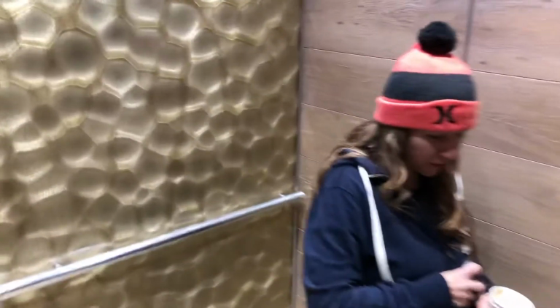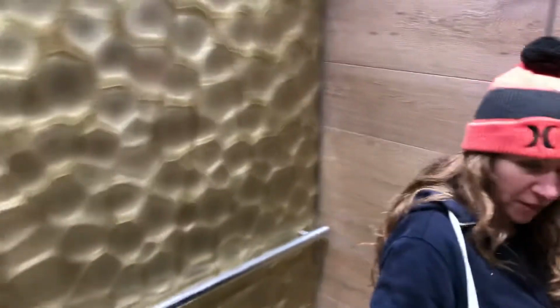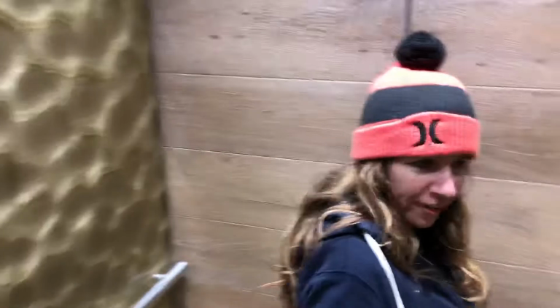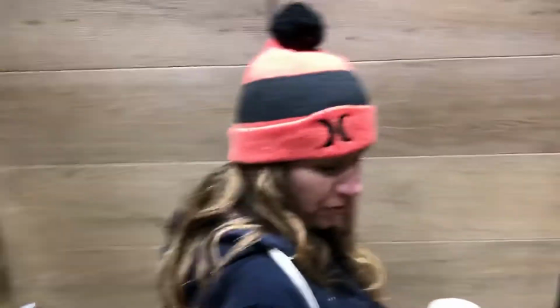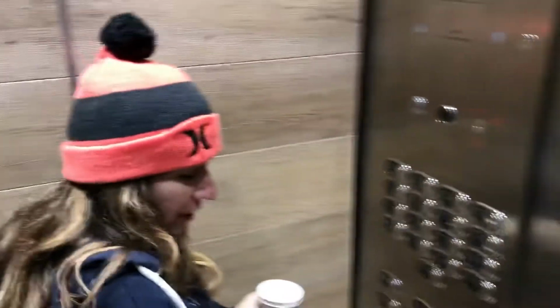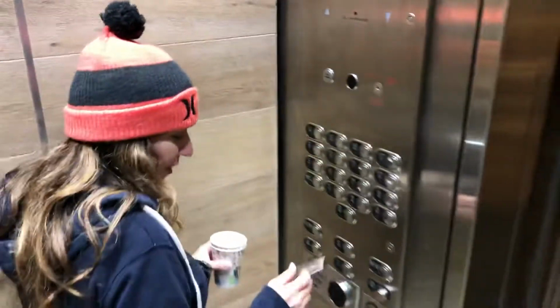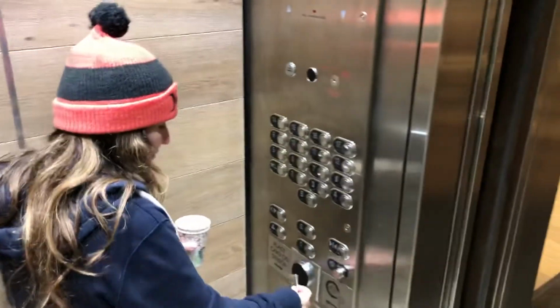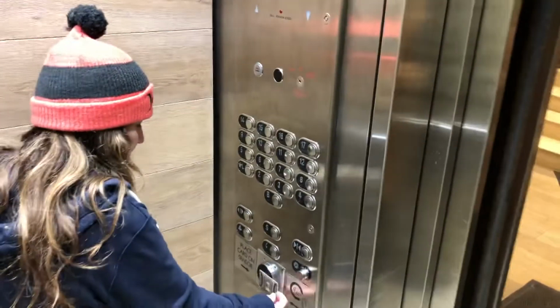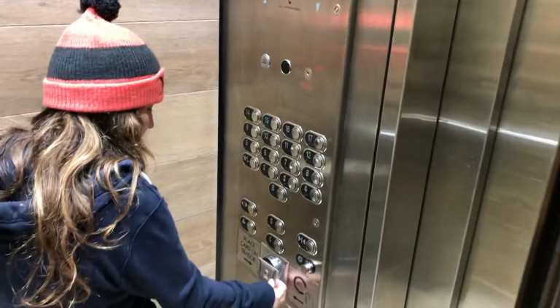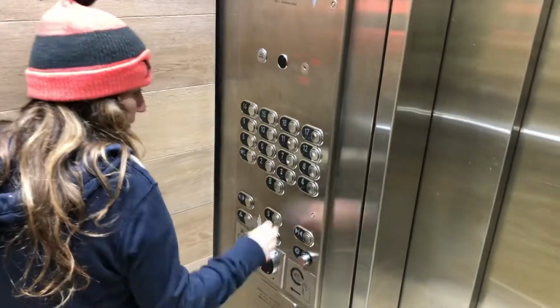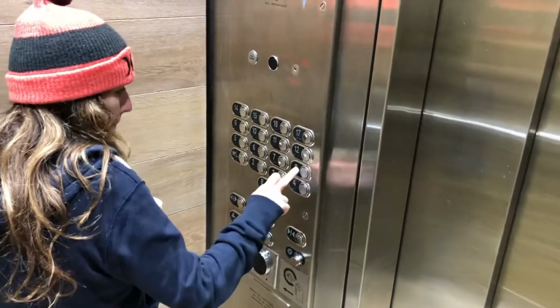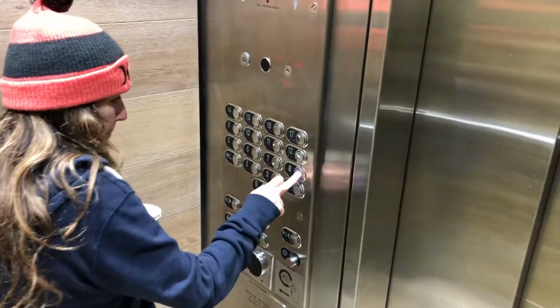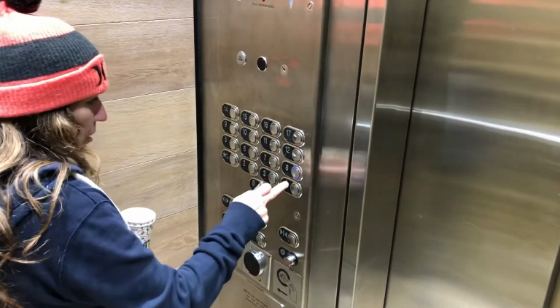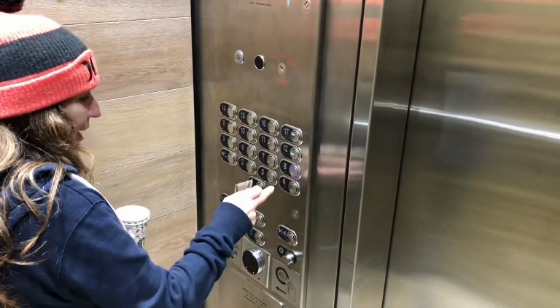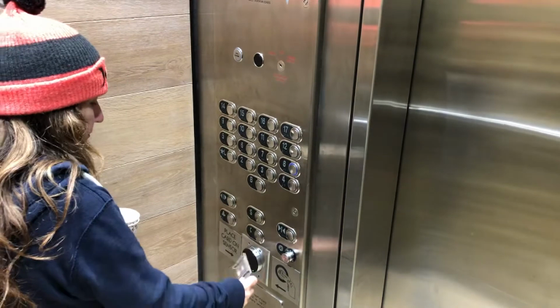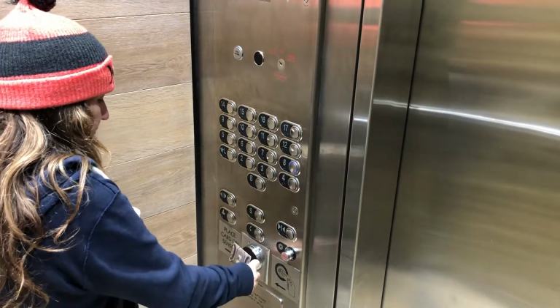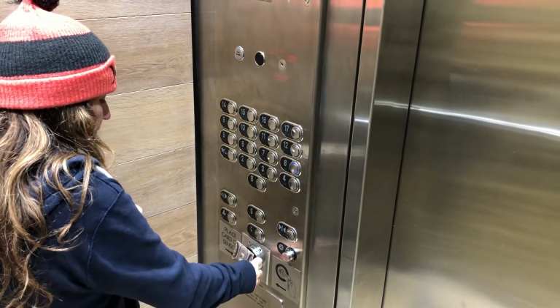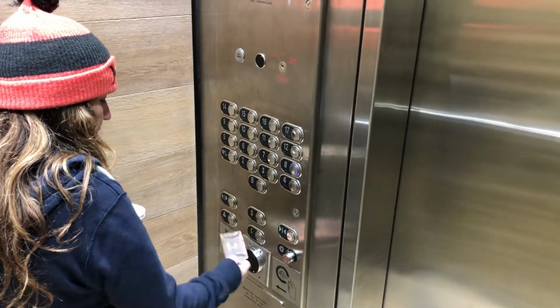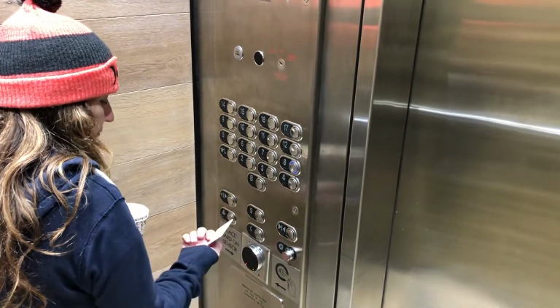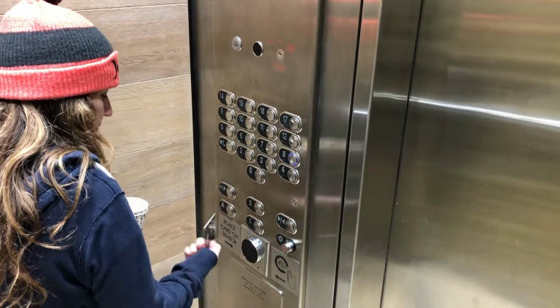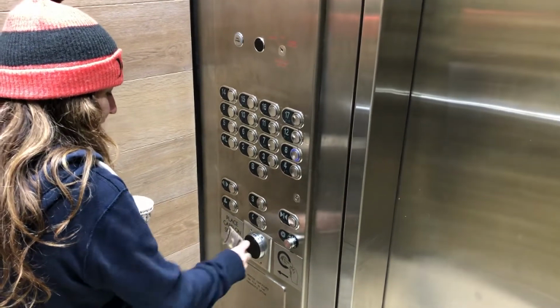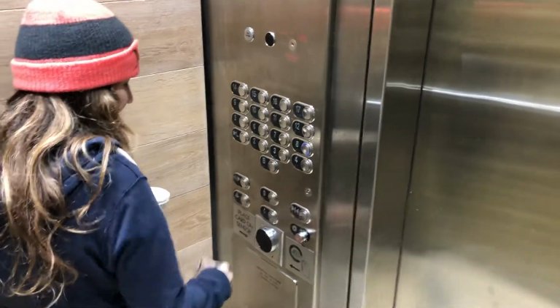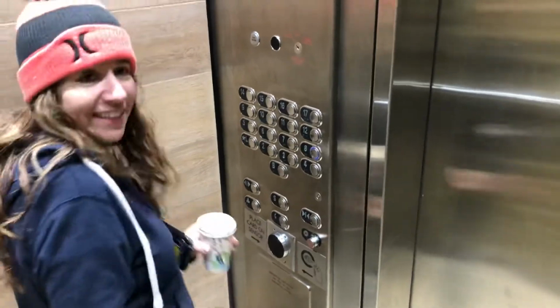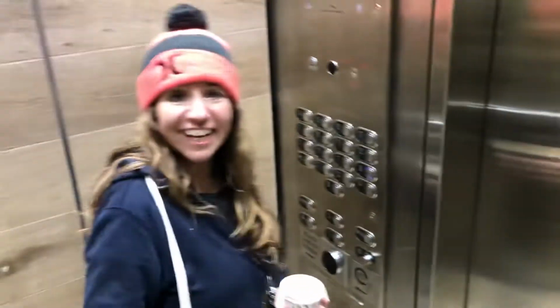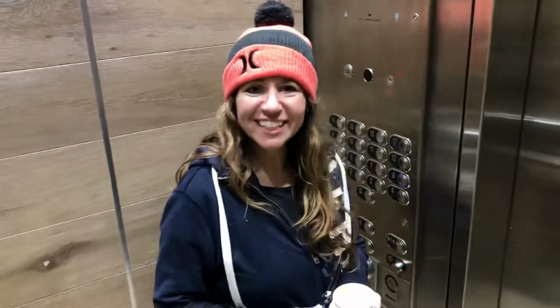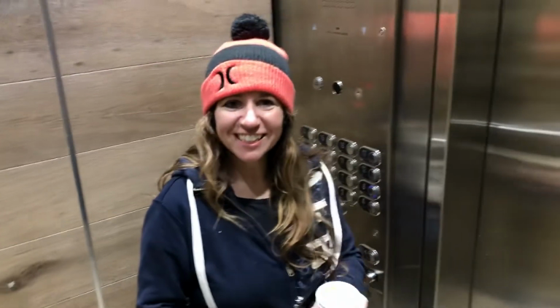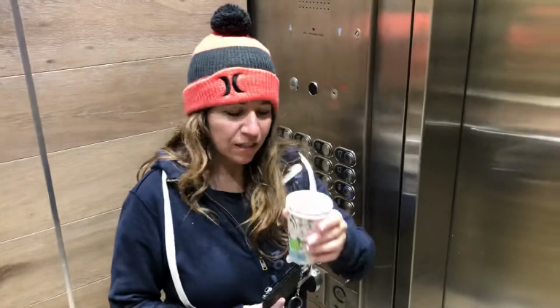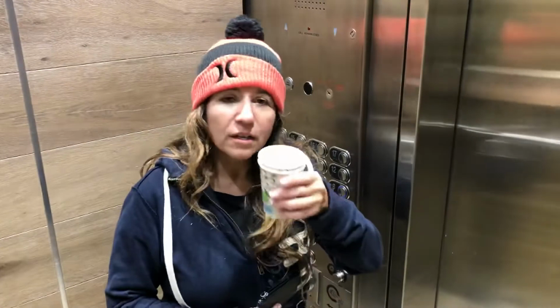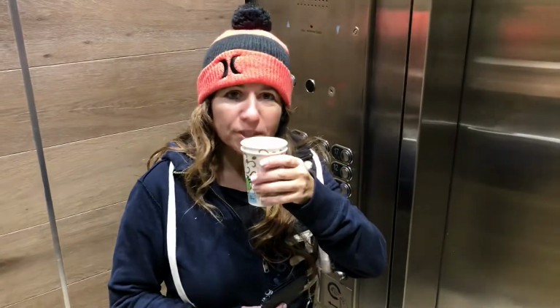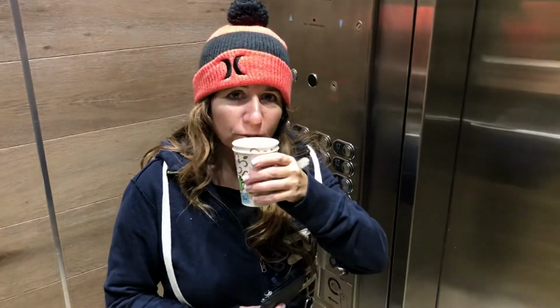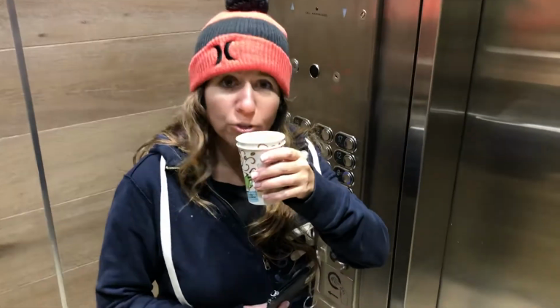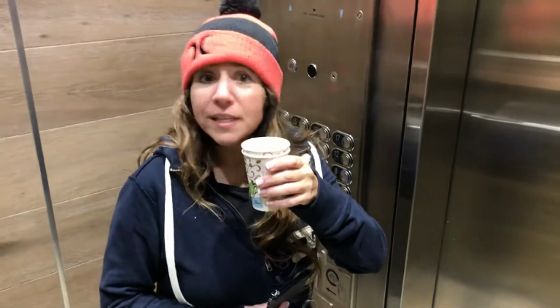So when you get on the elevator, you have to do your little key thing, right? Are we on the 8th? Yes, we are, Donna. See that? Cappuccino in New York City.